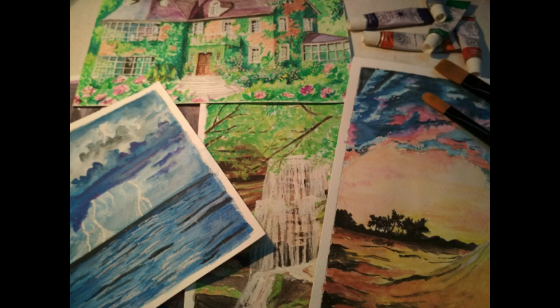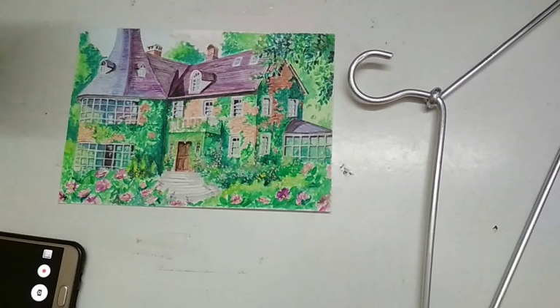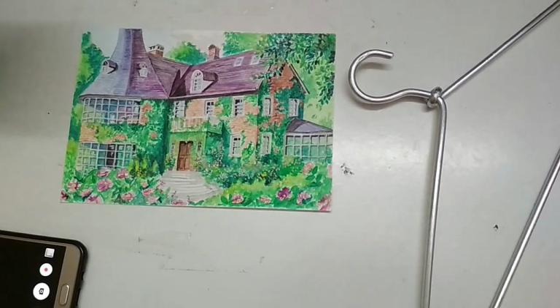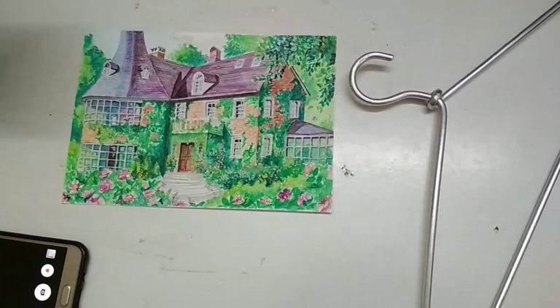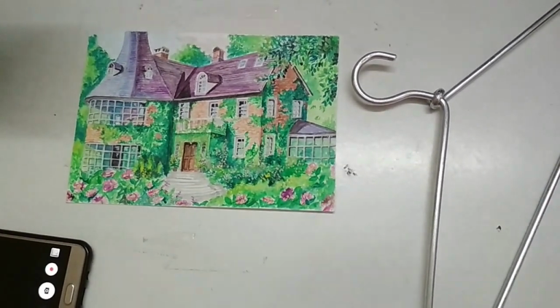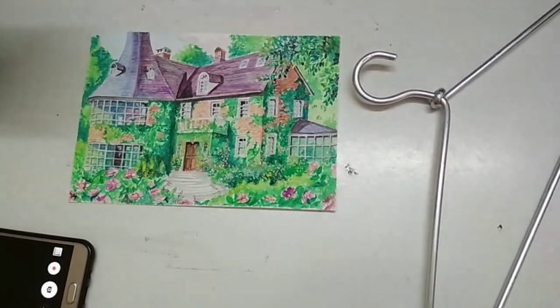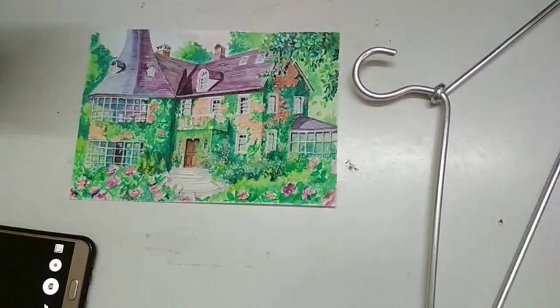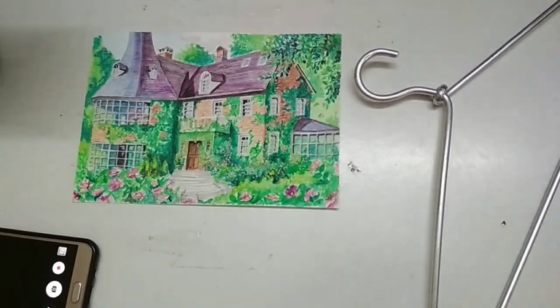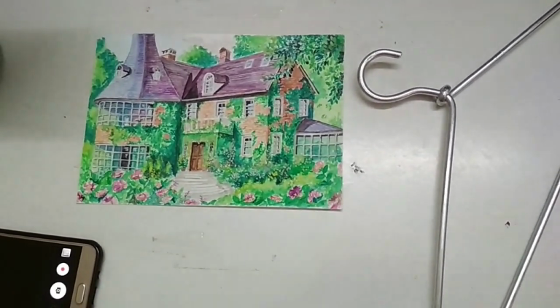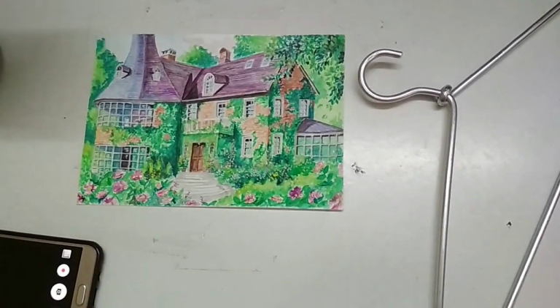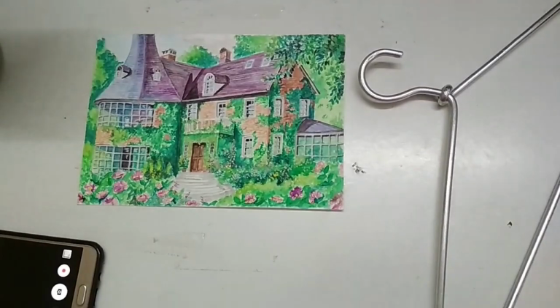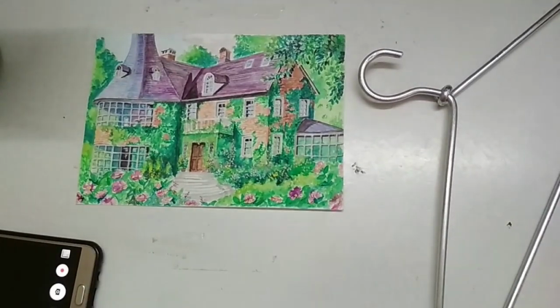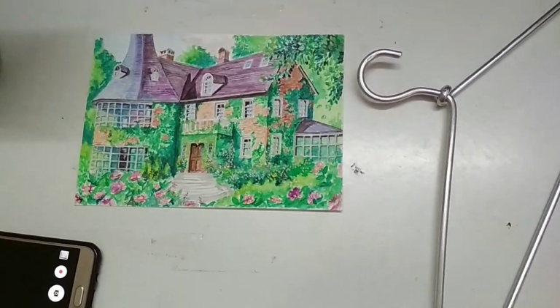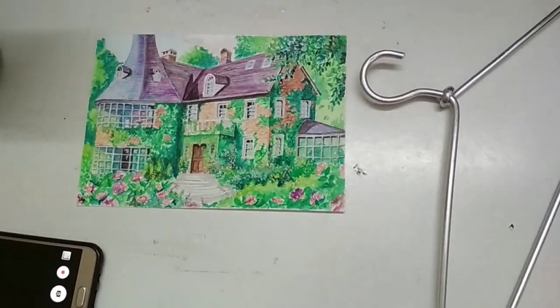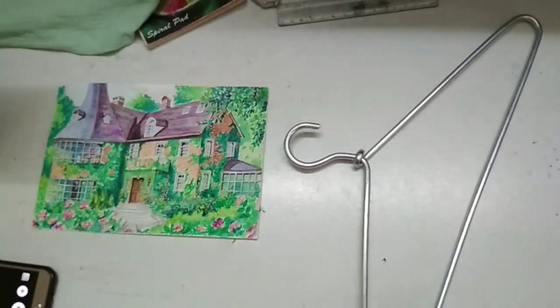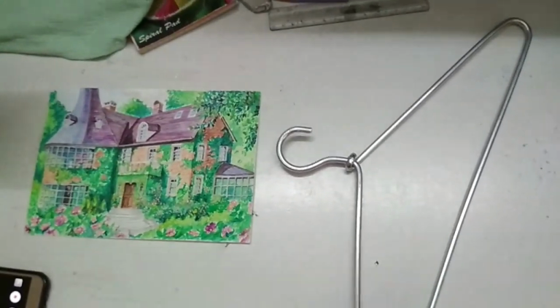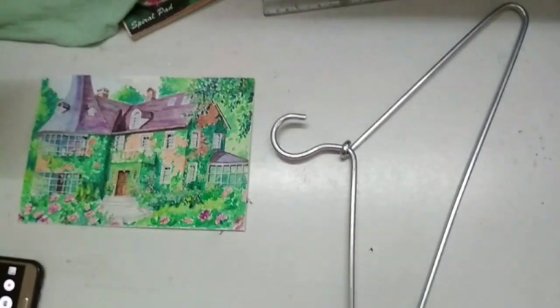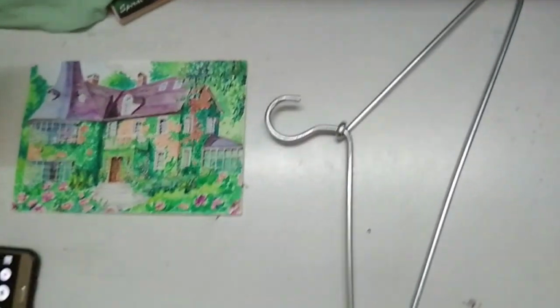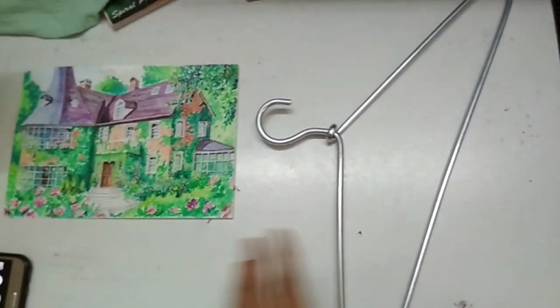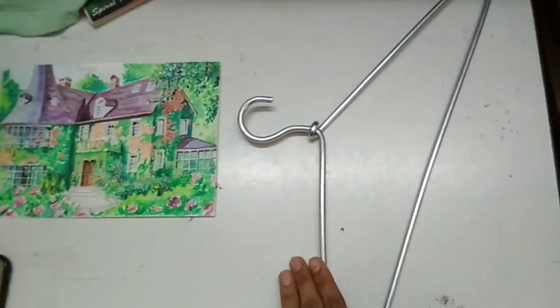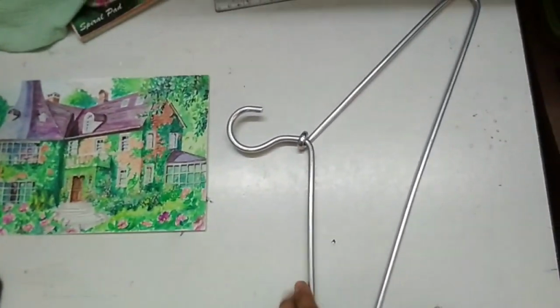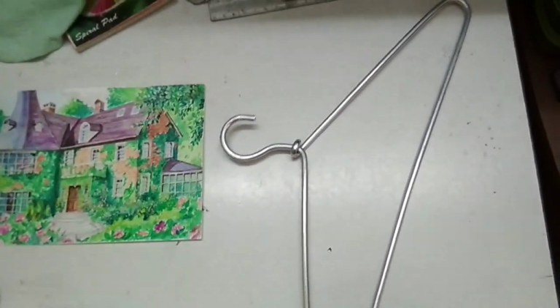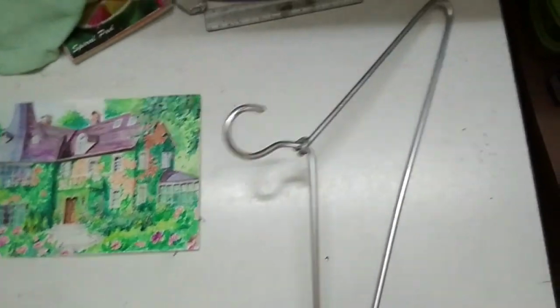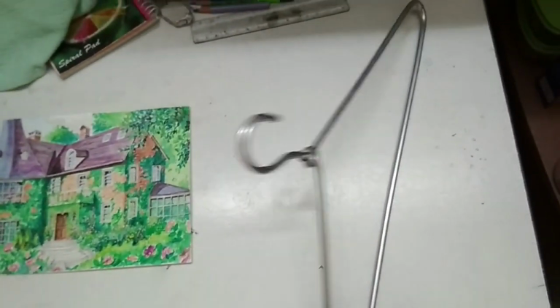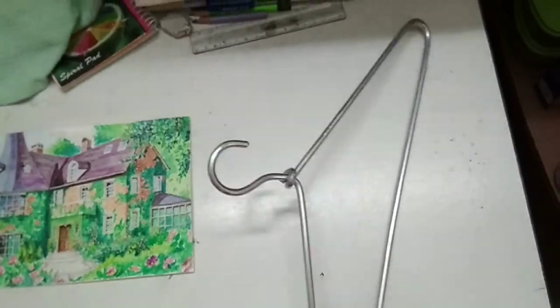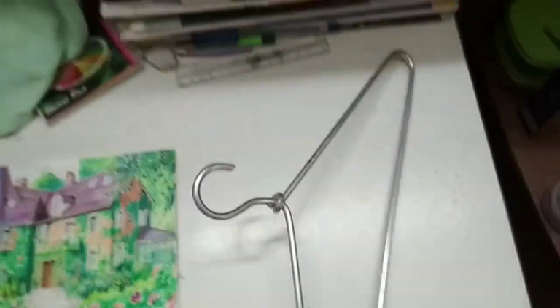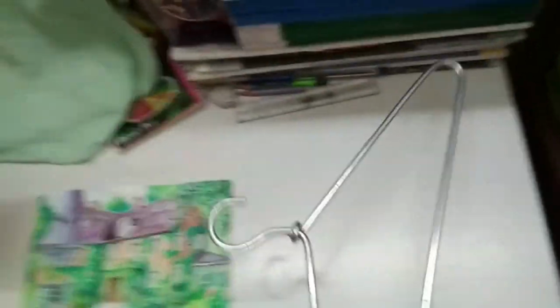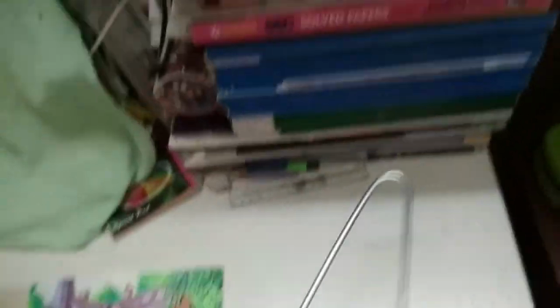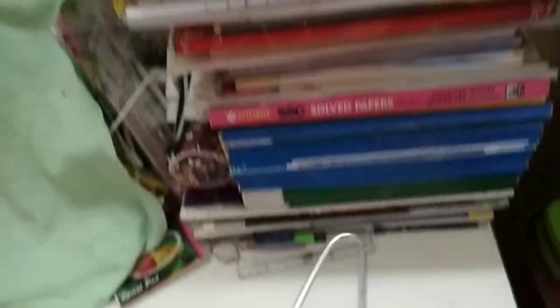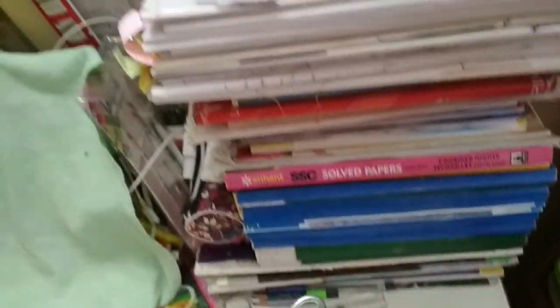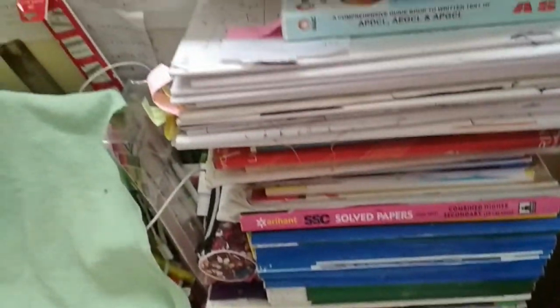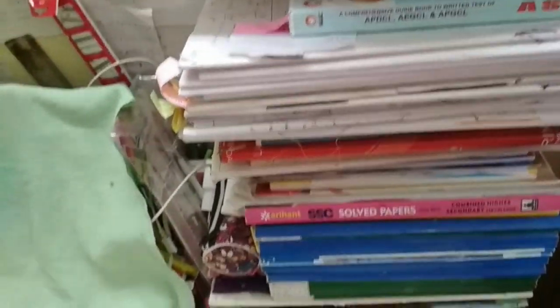Hey everyone, today I am going to show you how I record my videos without a tripod. For this I use a normal clothes hanger — I hope you have something like this too — and I have this stack of books.